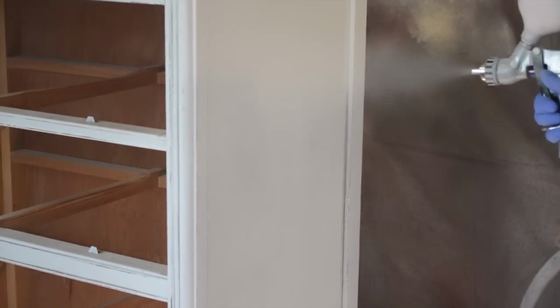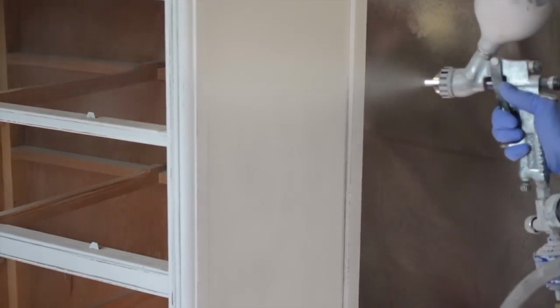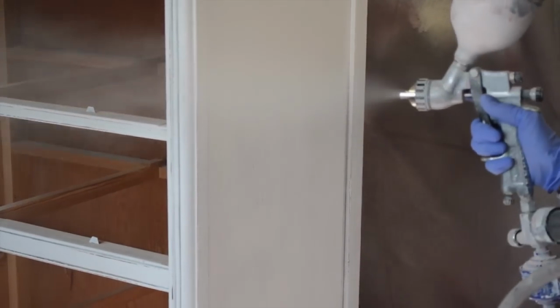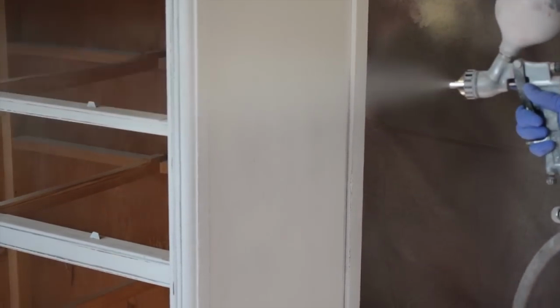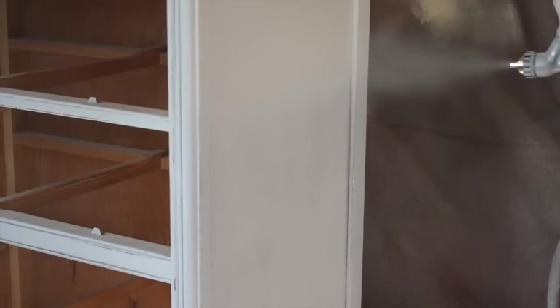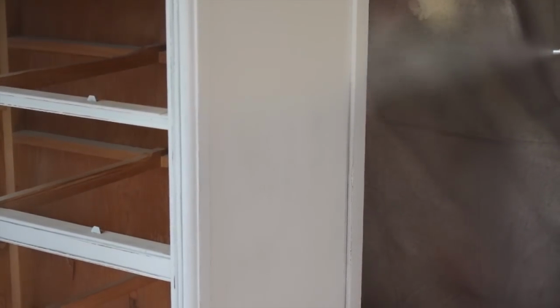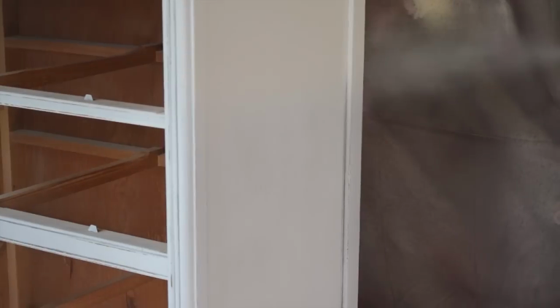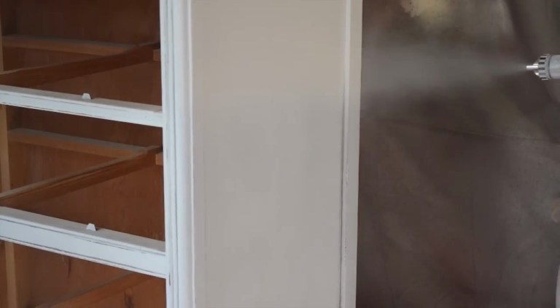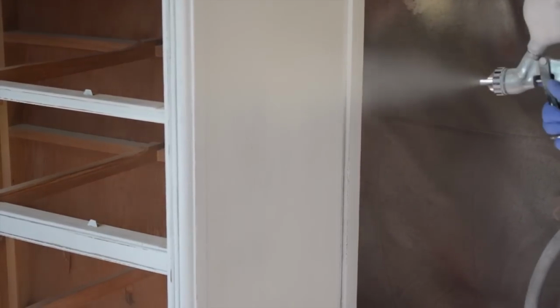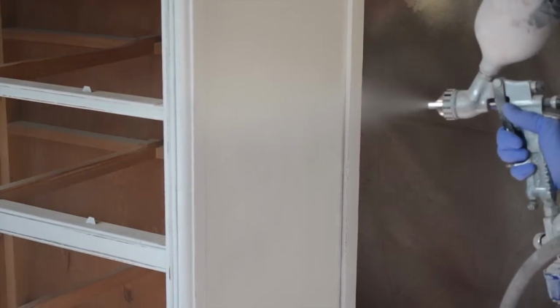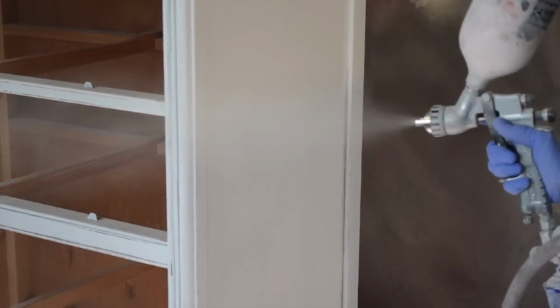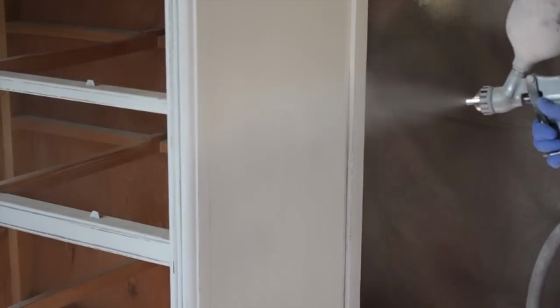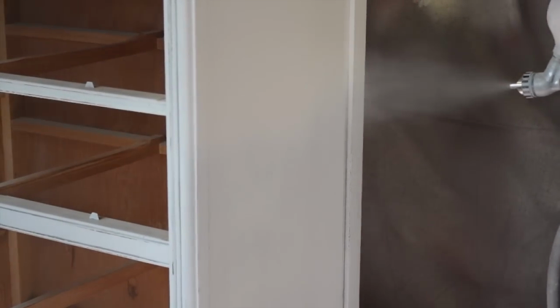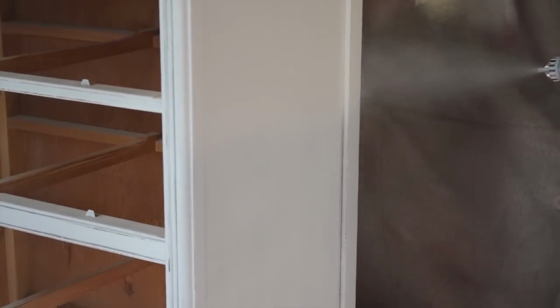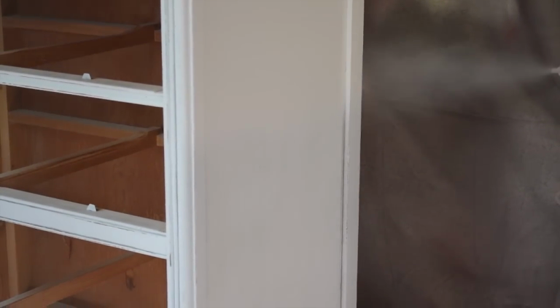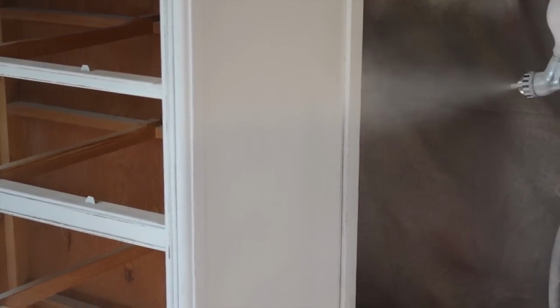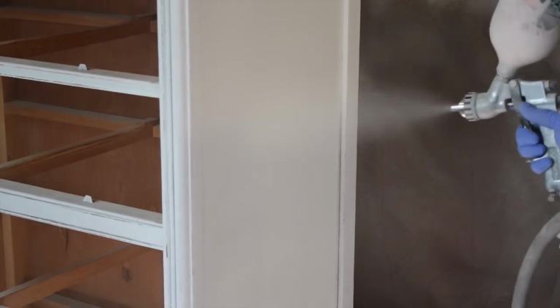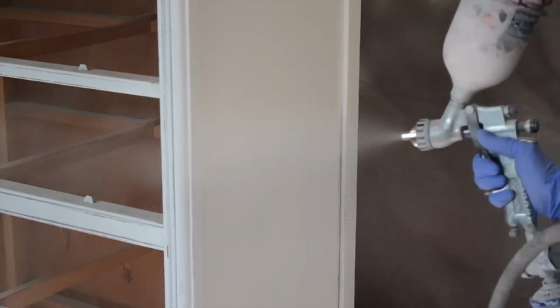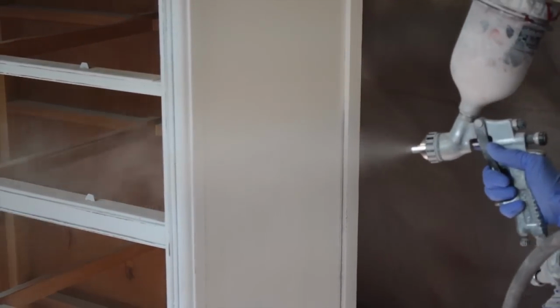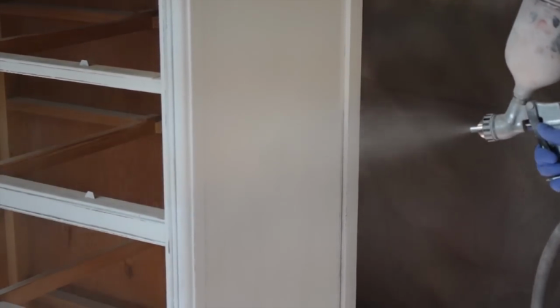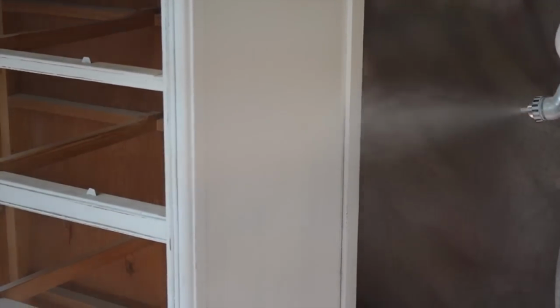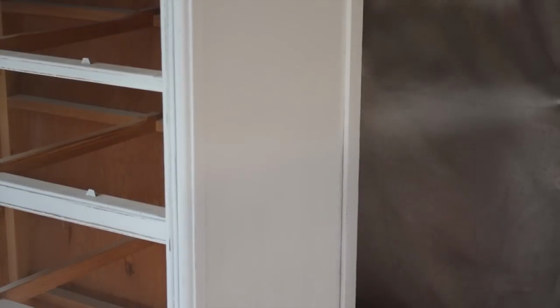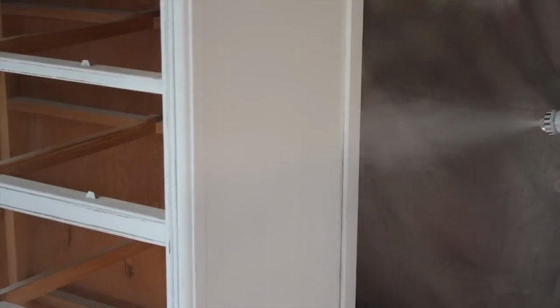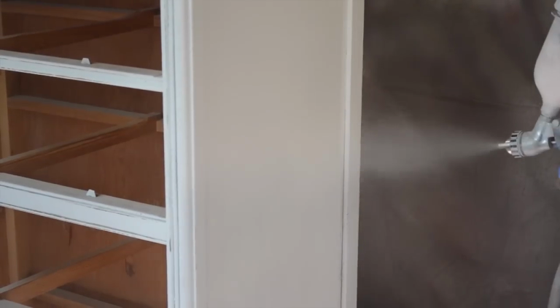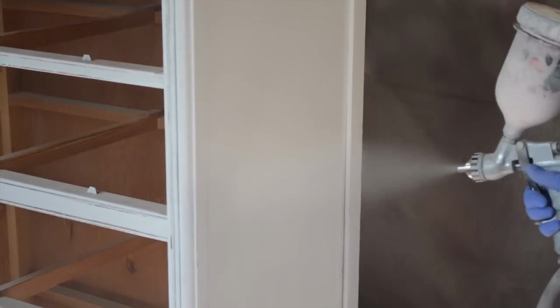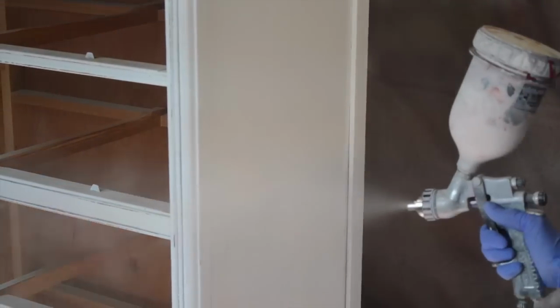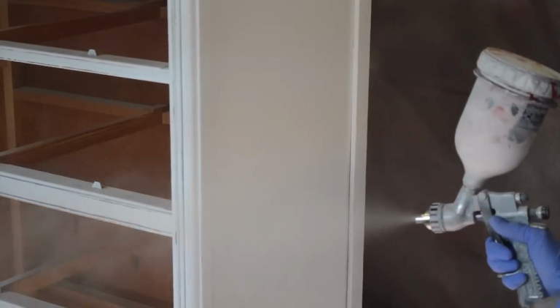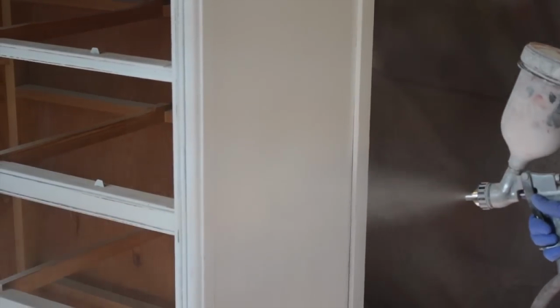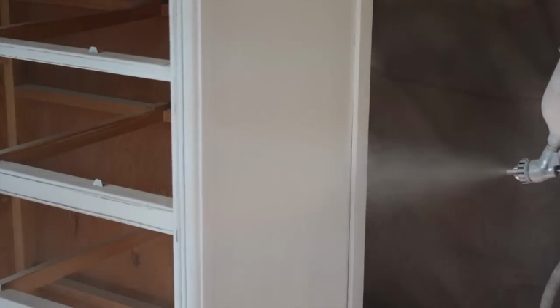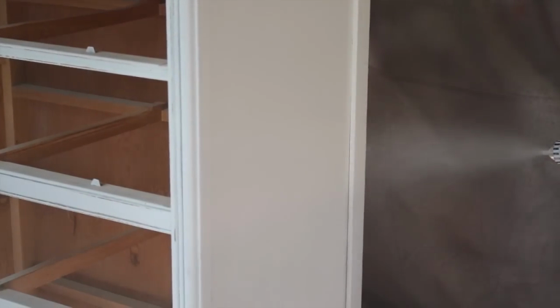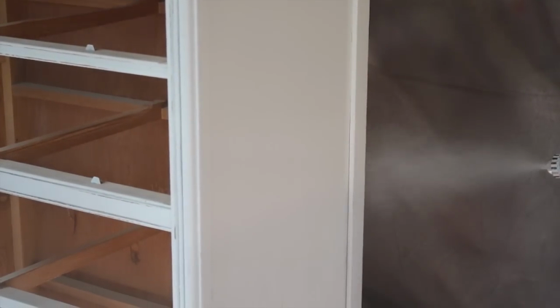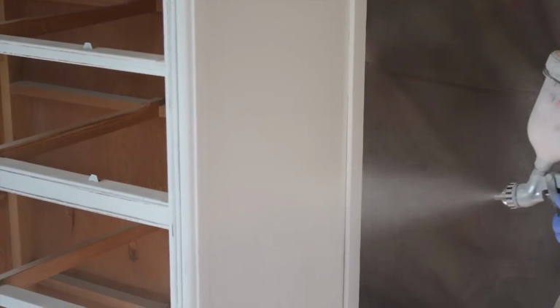When using a spray gun, it is important to overlap each stroke by about 50%. It is also really important to keep a consistent distance and to maintain a perfectly parallel angle.